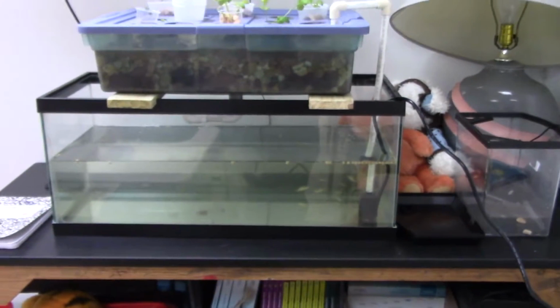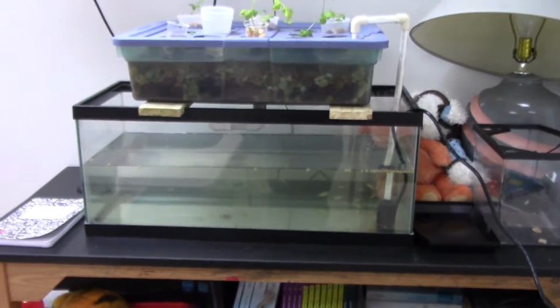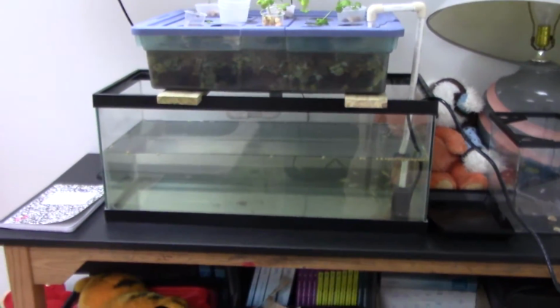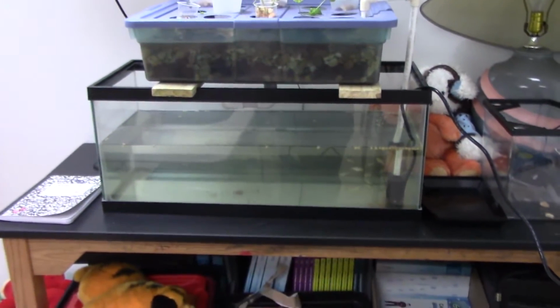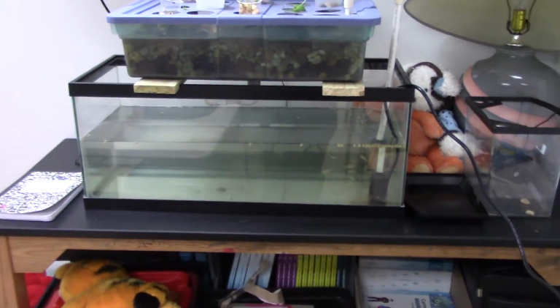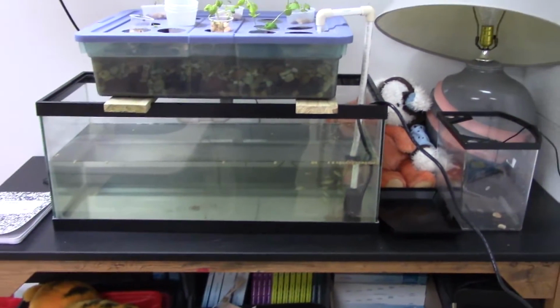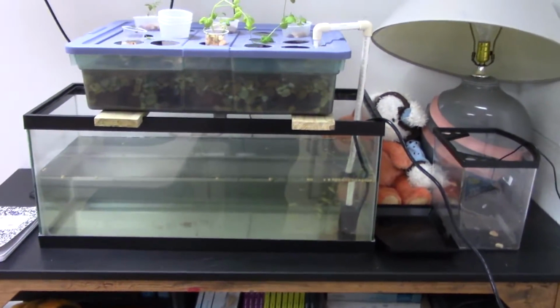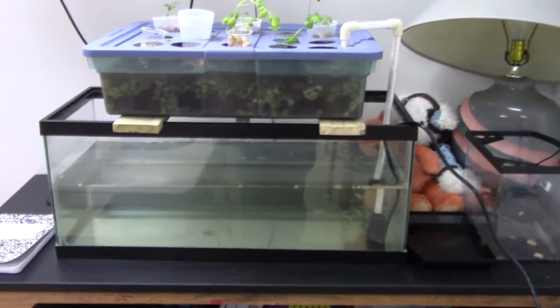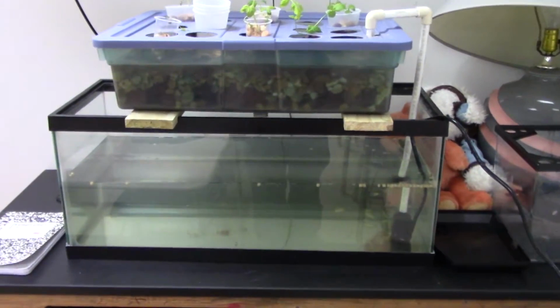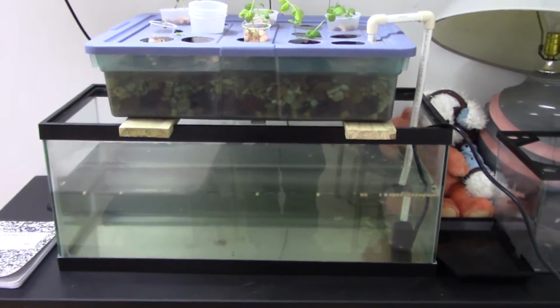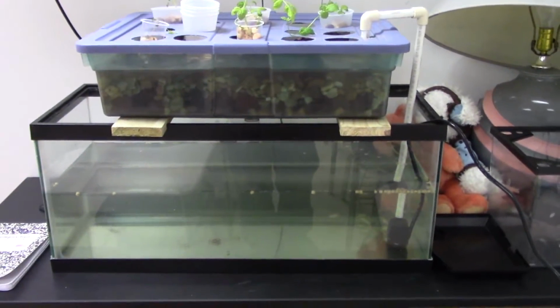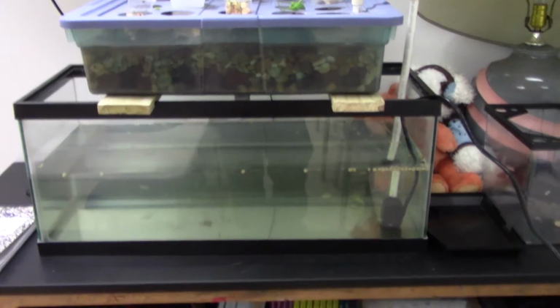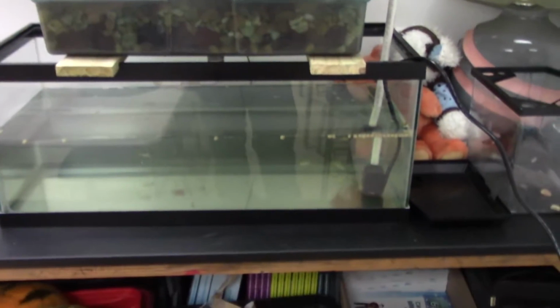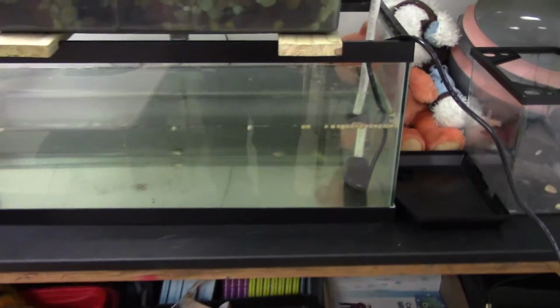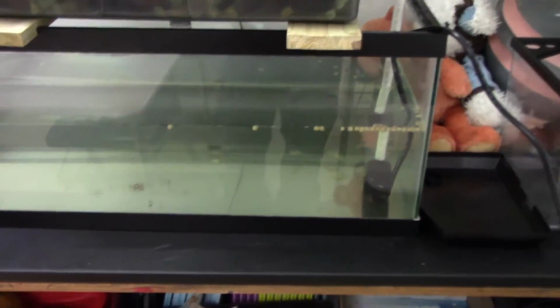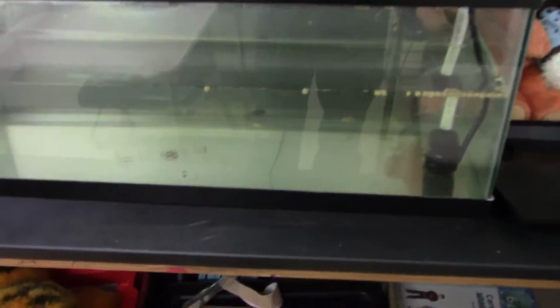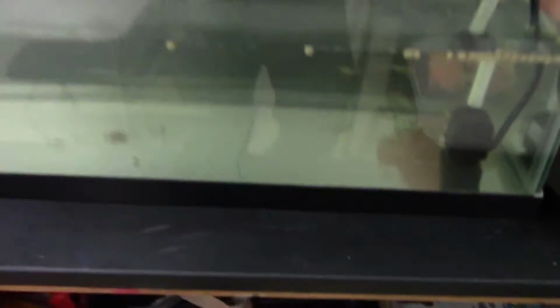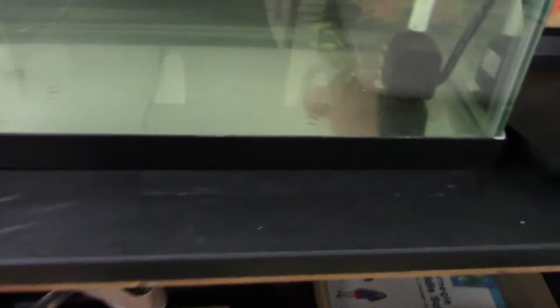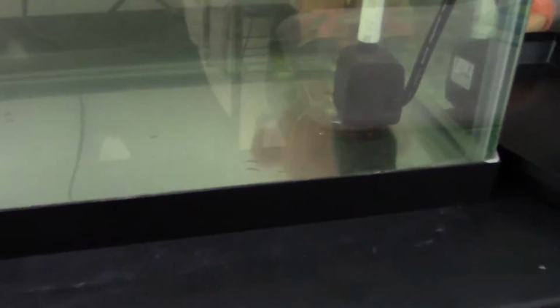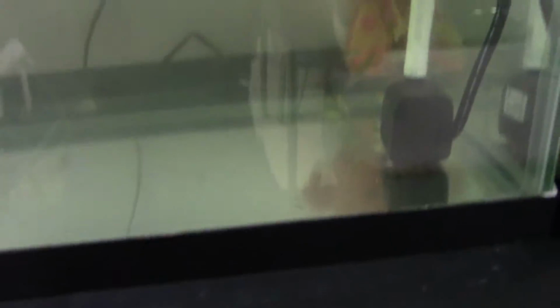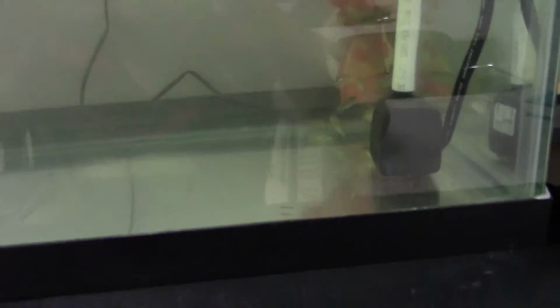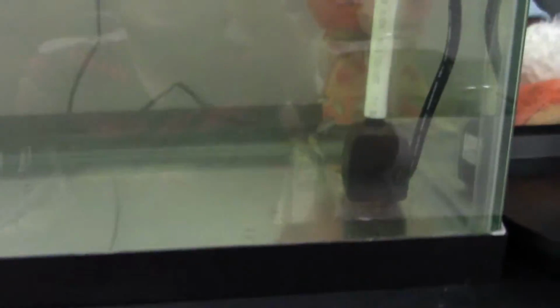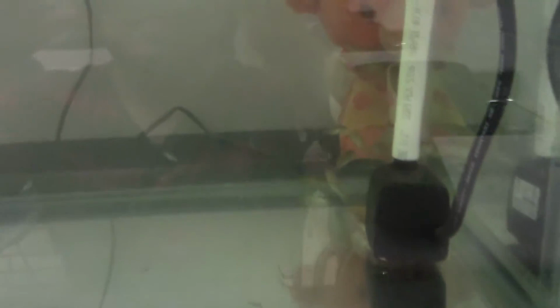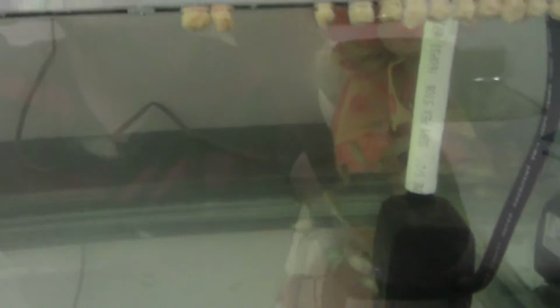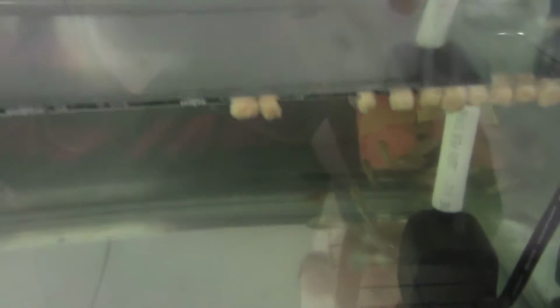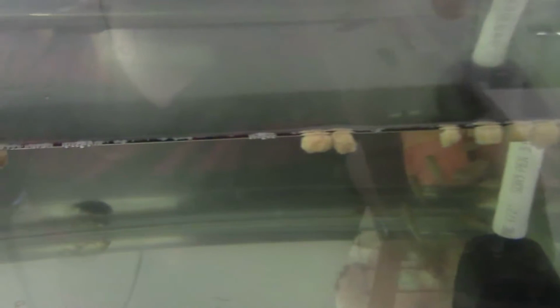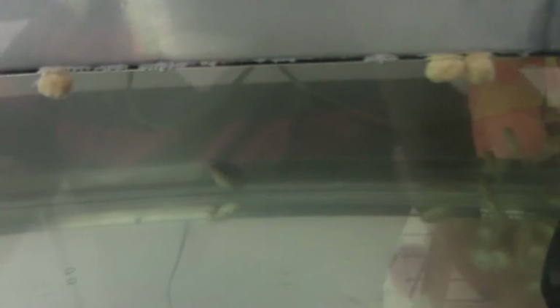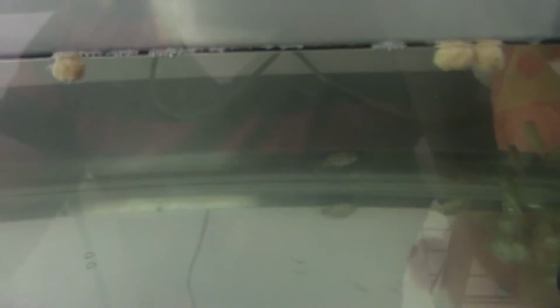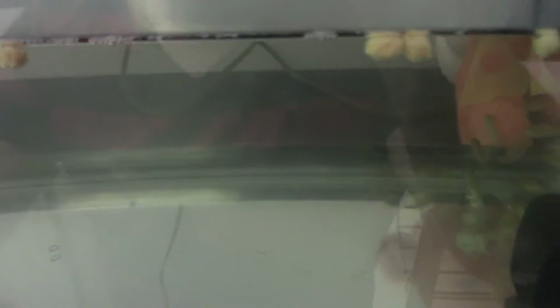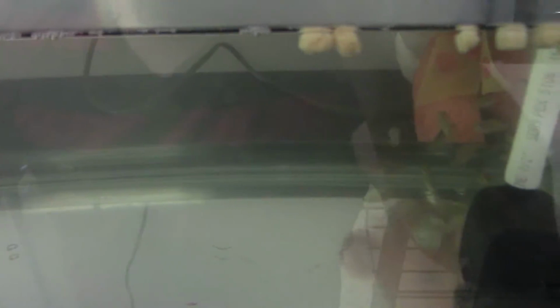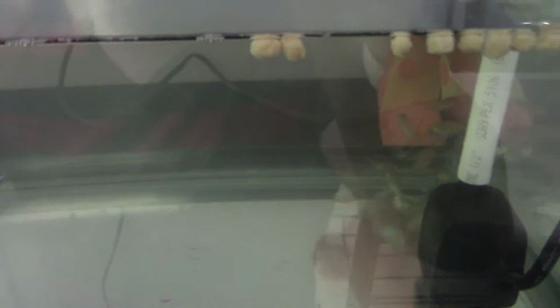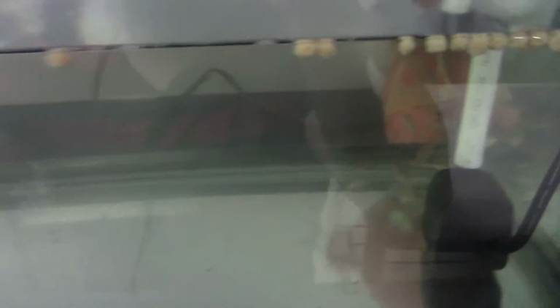Alright, now I'm going to show you guys the 20-gallon tank system which supports the tilapia, which are a little bit bigger in size. I don't know if you can see them there — they're darting around. There they are, really scared.